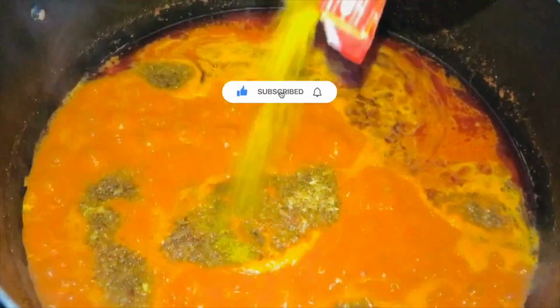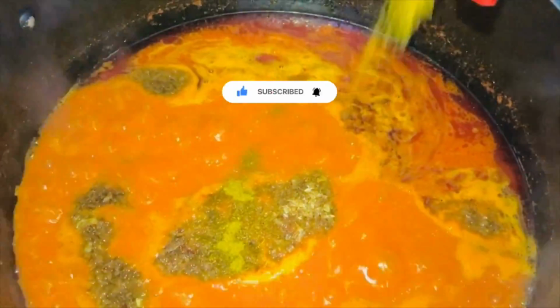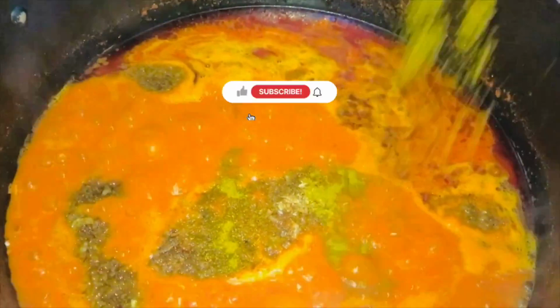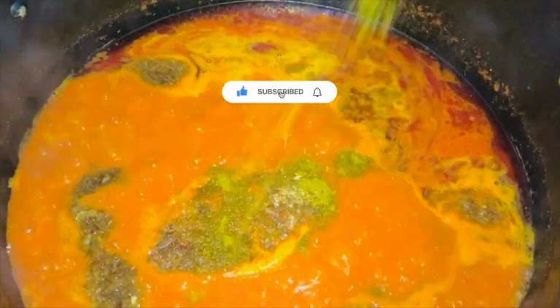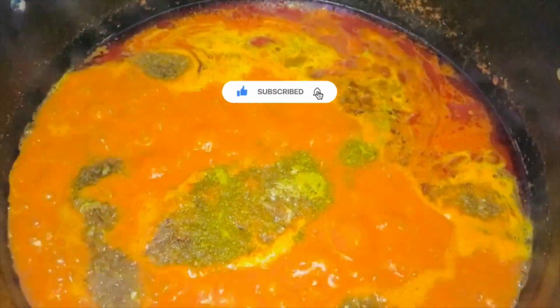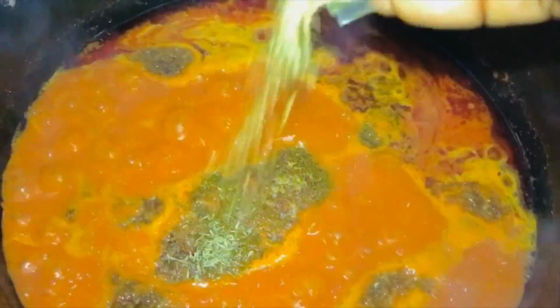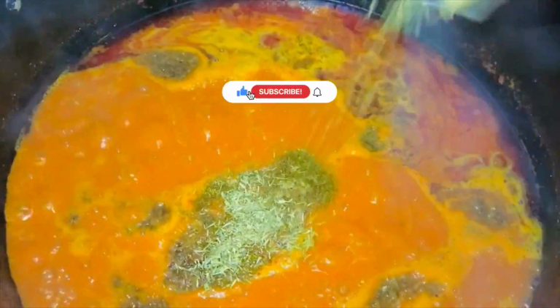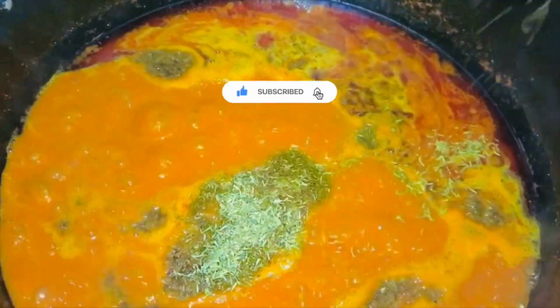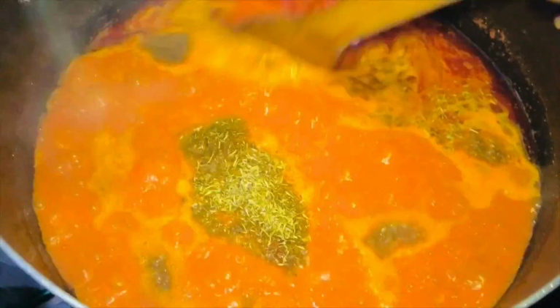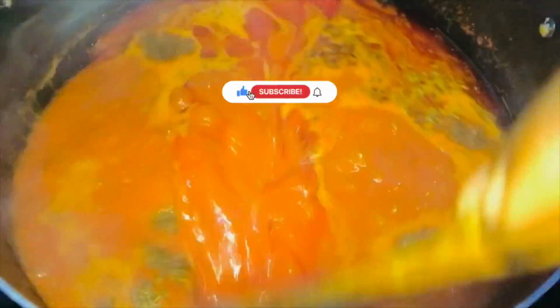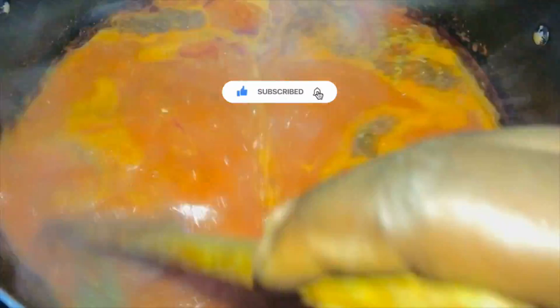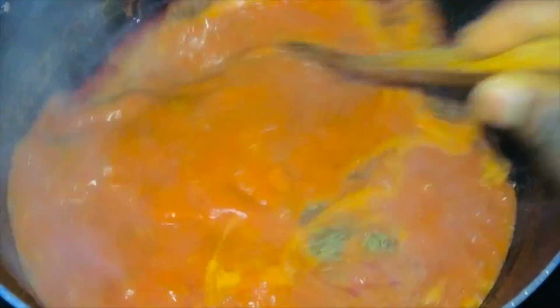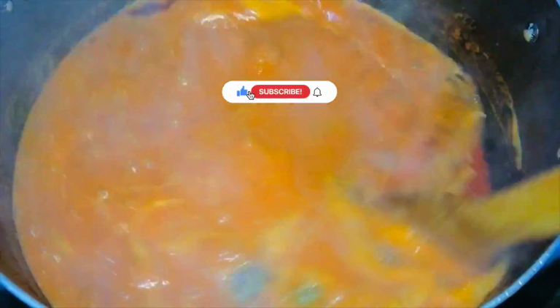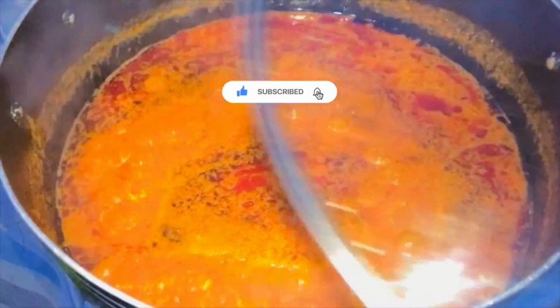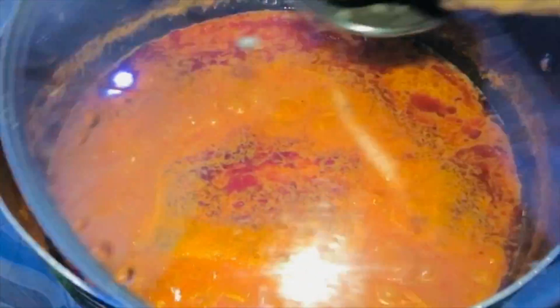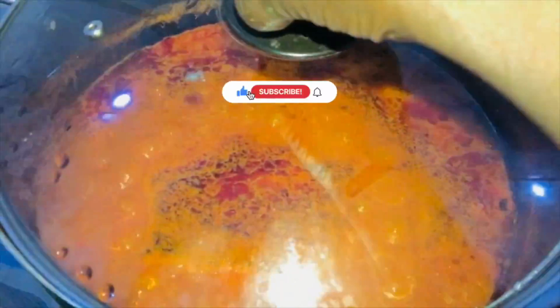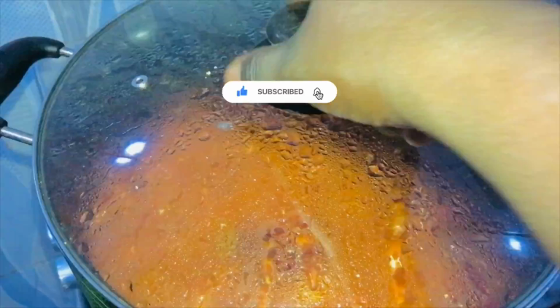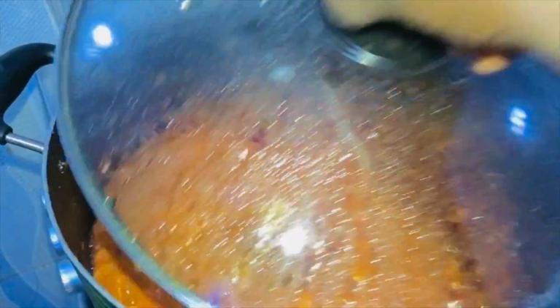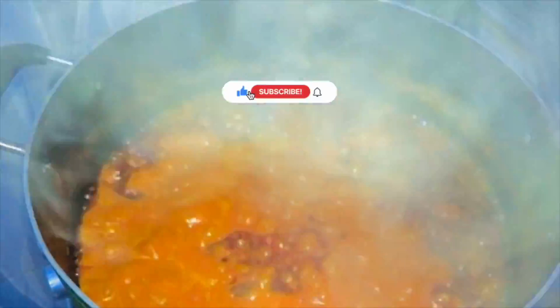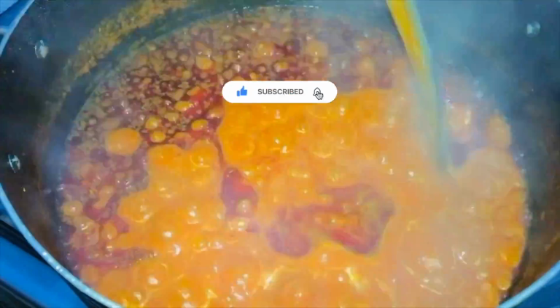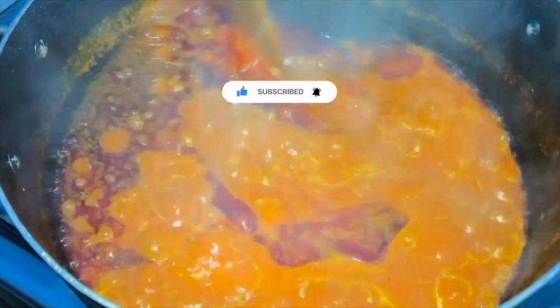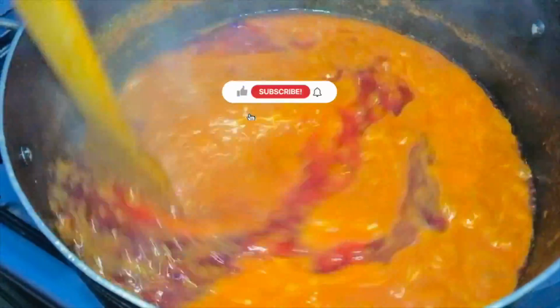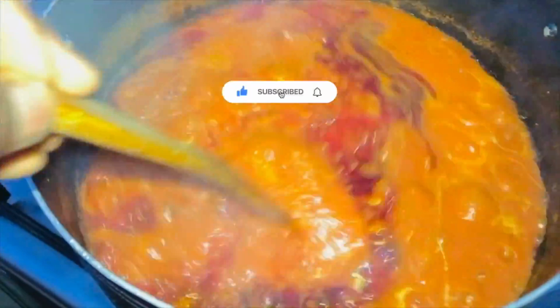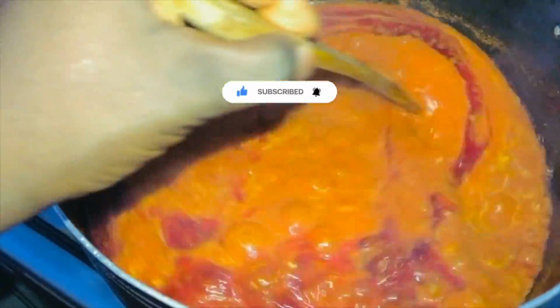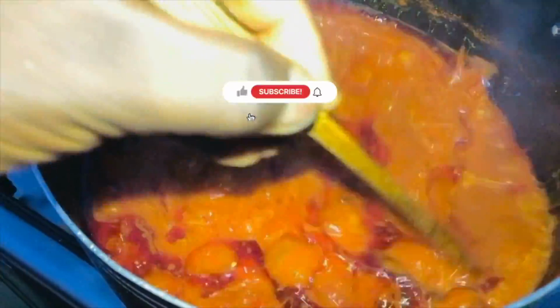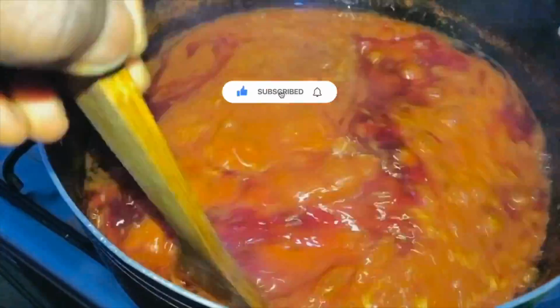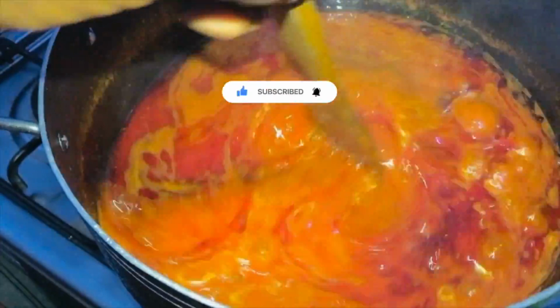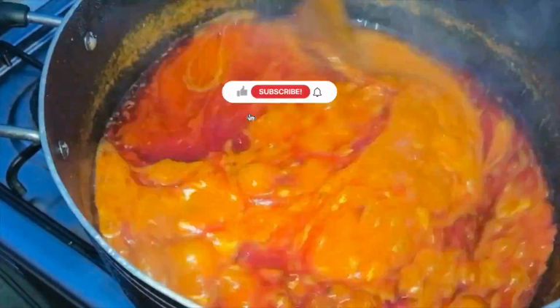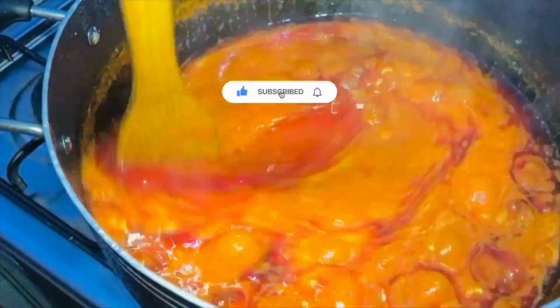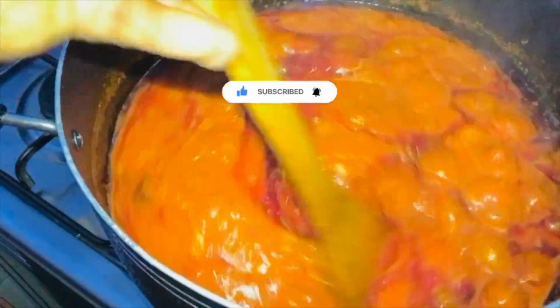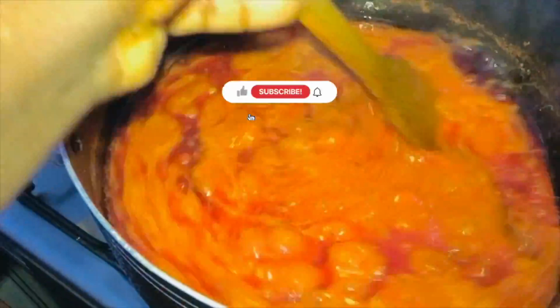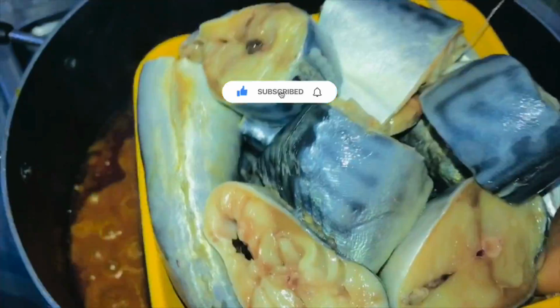What is a fresh fish soup without the crayfish powder? You then have to add in your fresh fish — I made use of mackerel in this video, but you can definitely use any fish of your choice. Gently give this a stir so that the fish does not break.